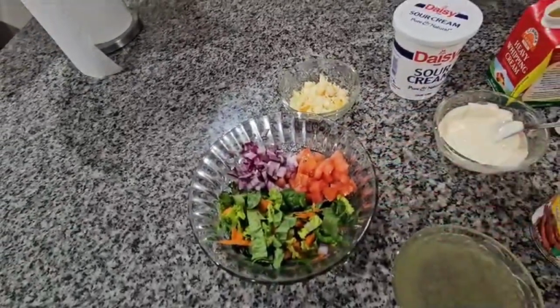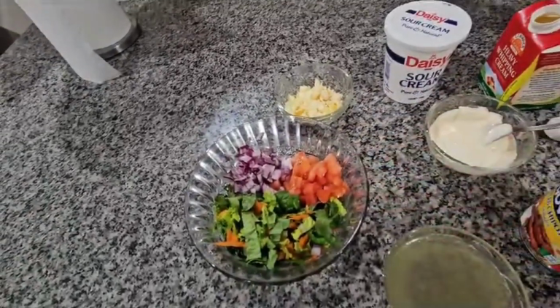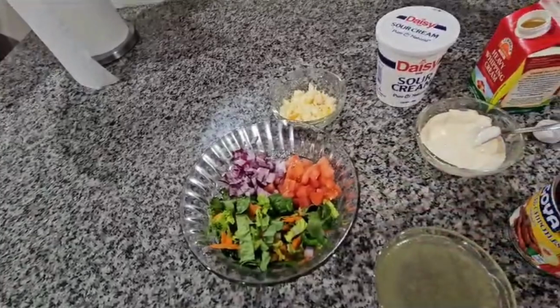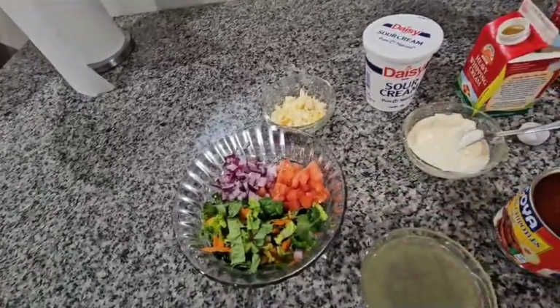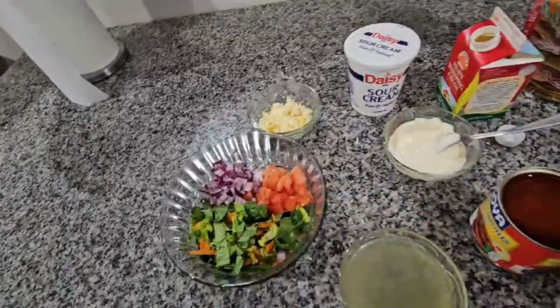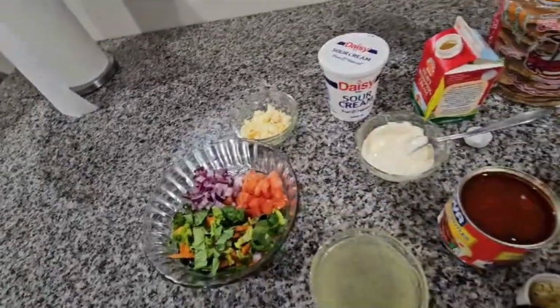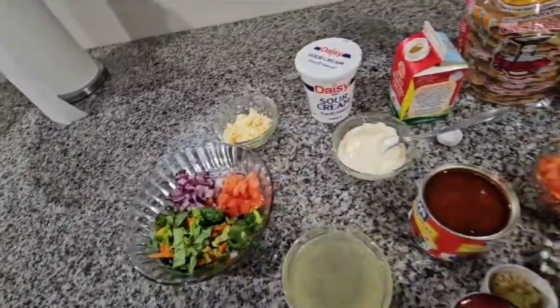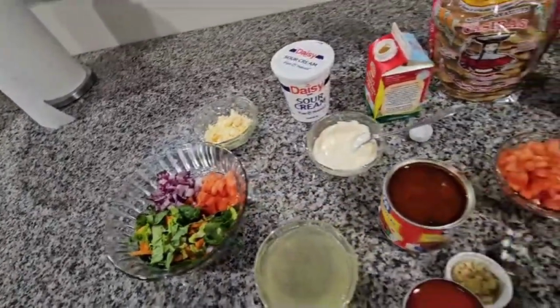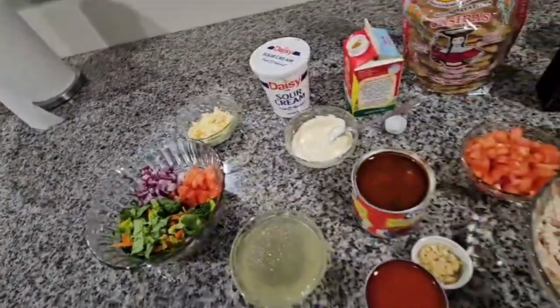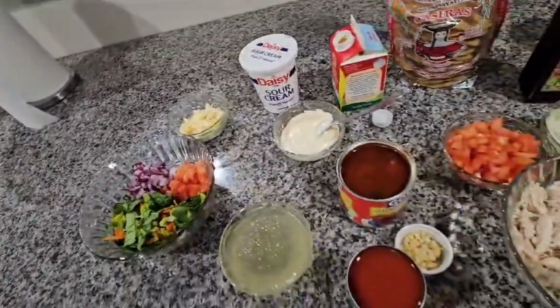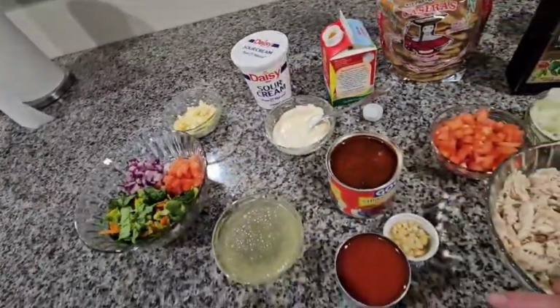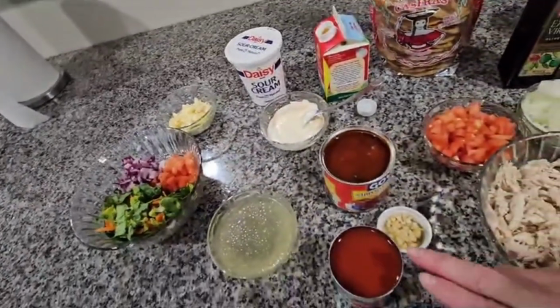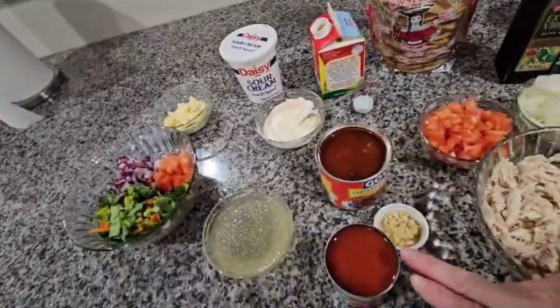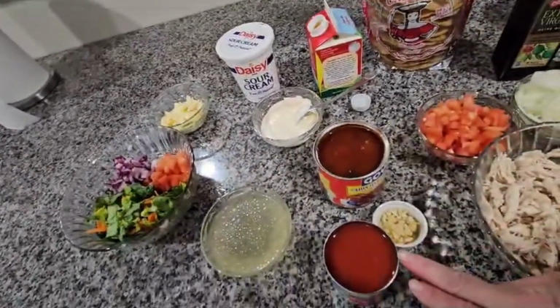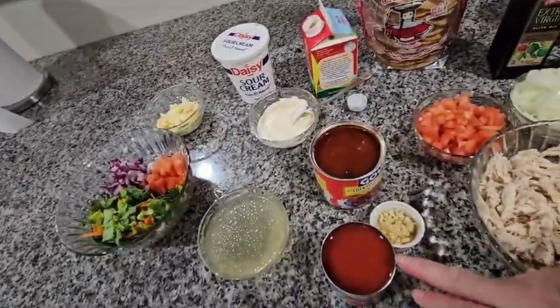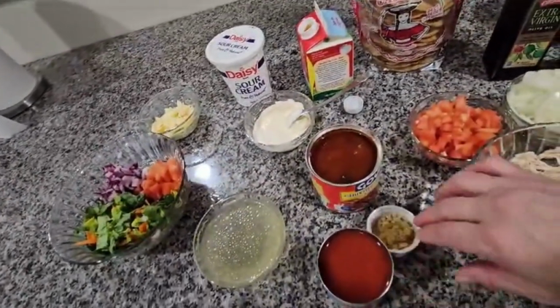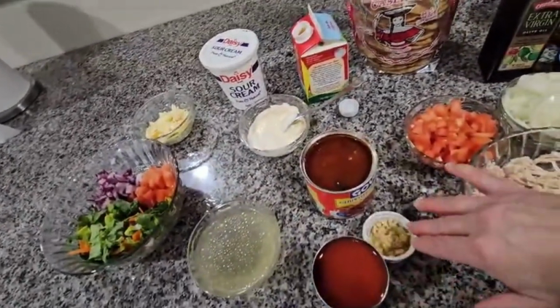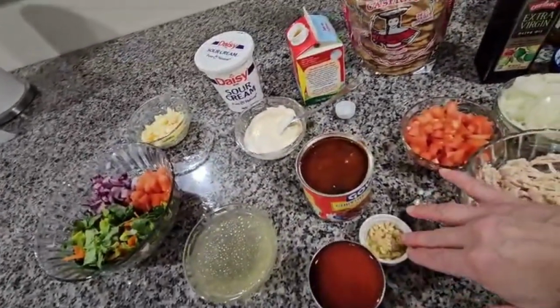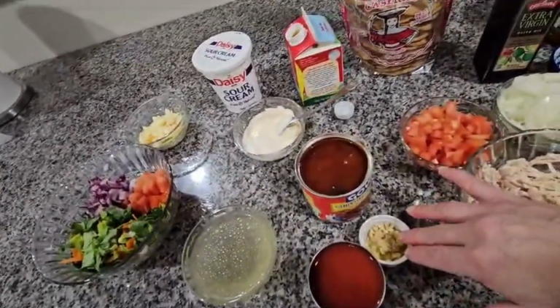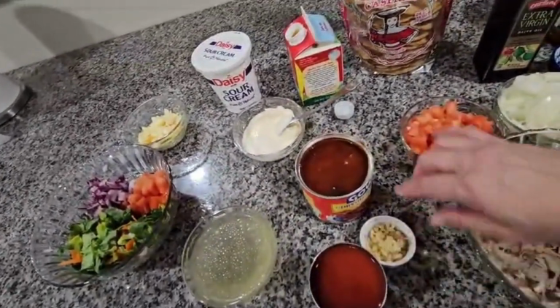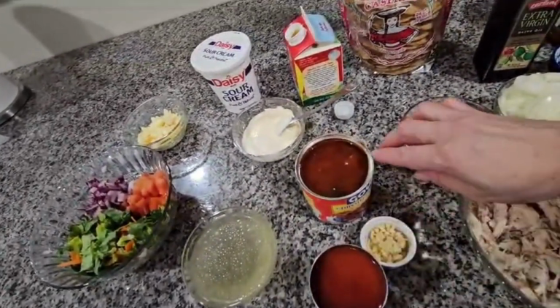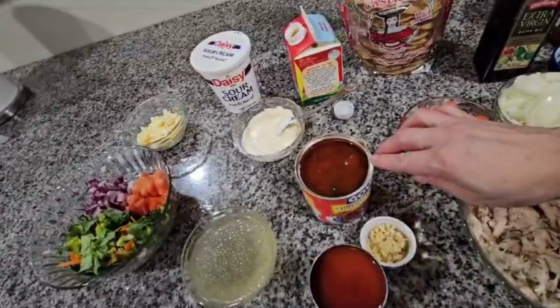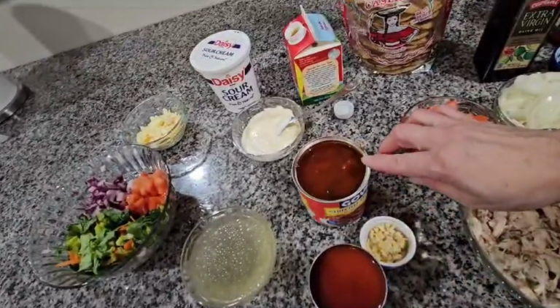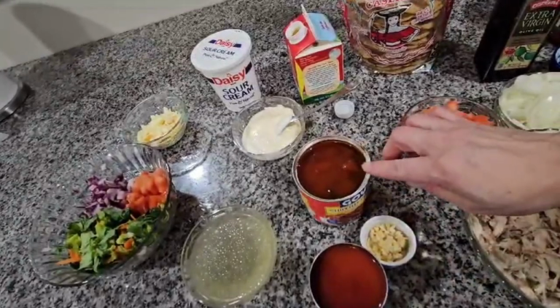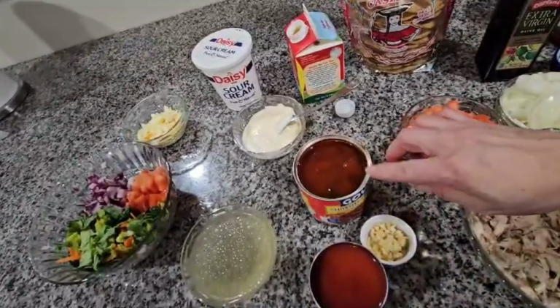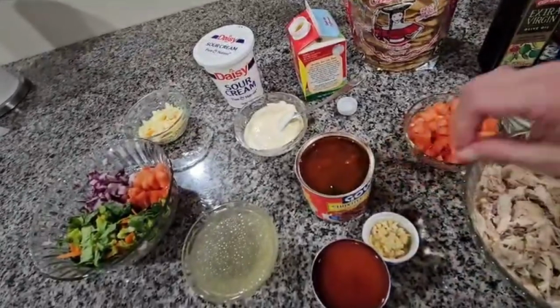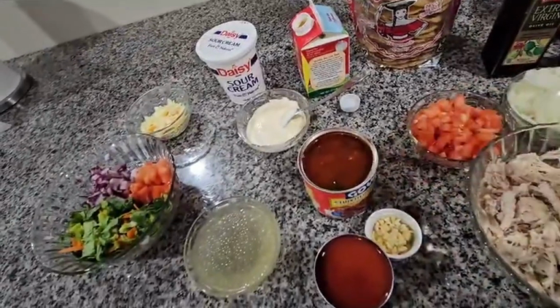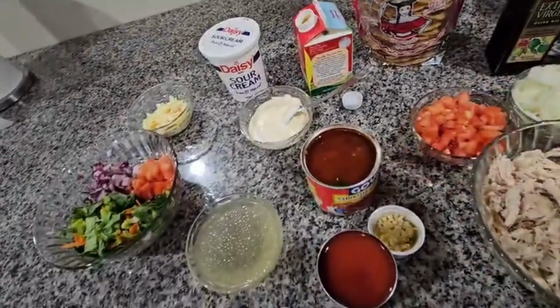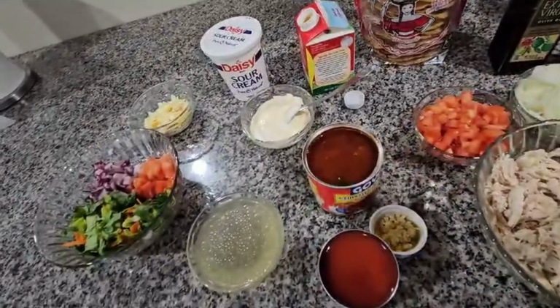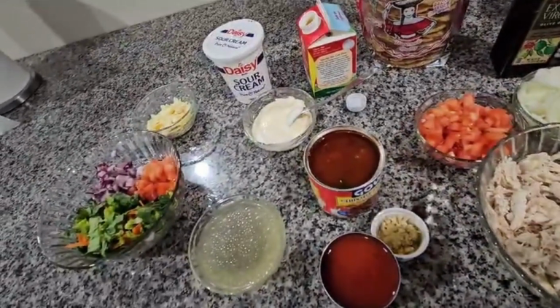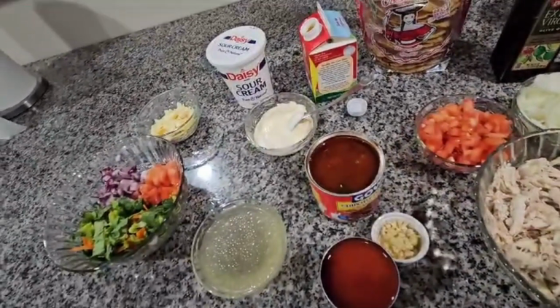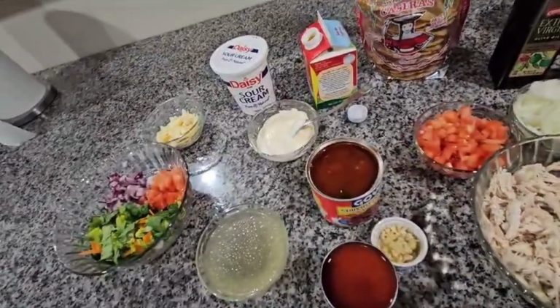So I'm going to start by putting in the blender the tomato, the garlic, and the chipotles. I'm going to make the sauce.